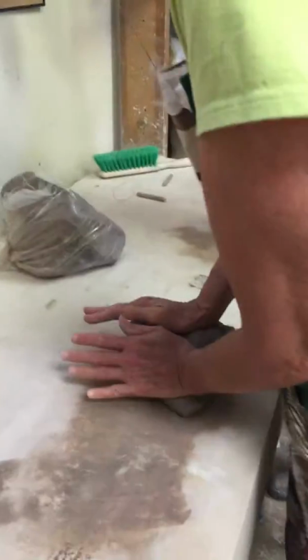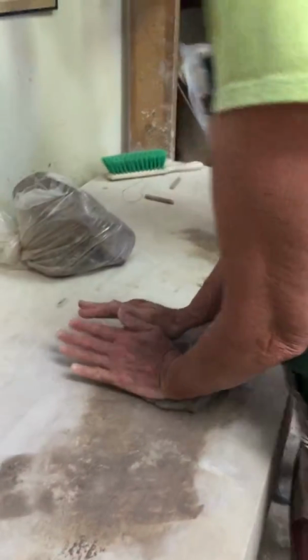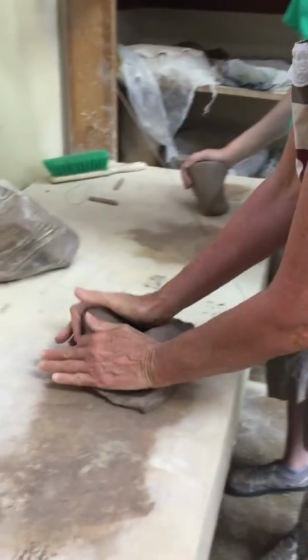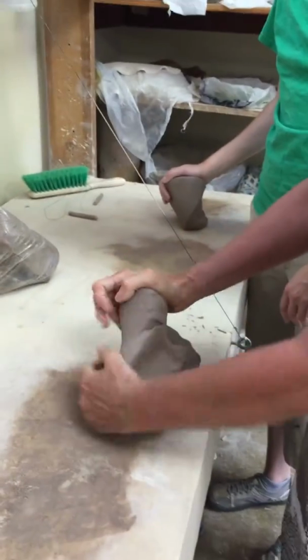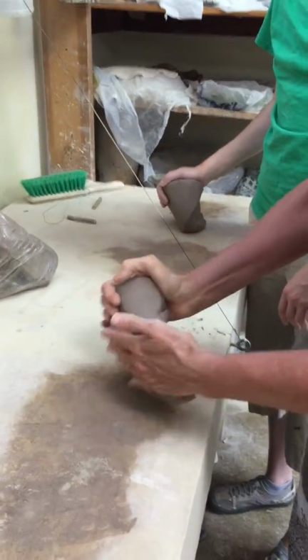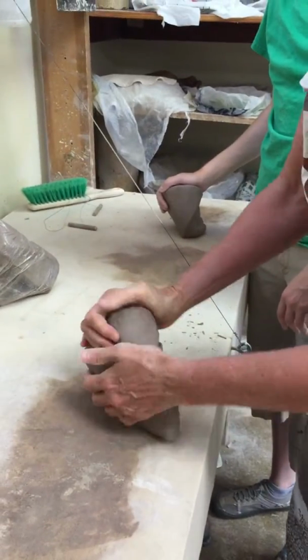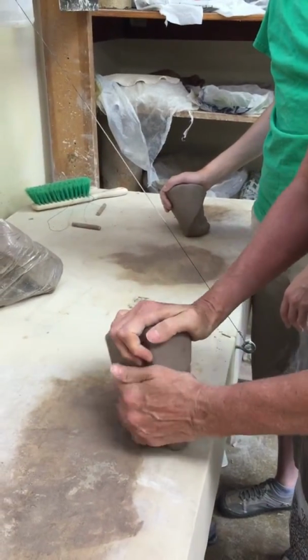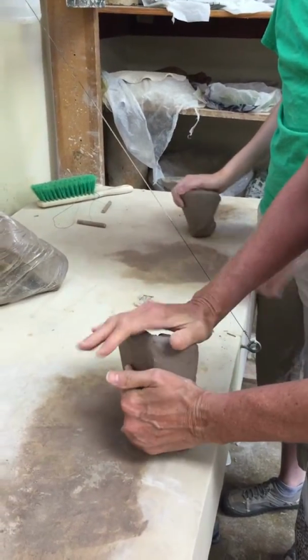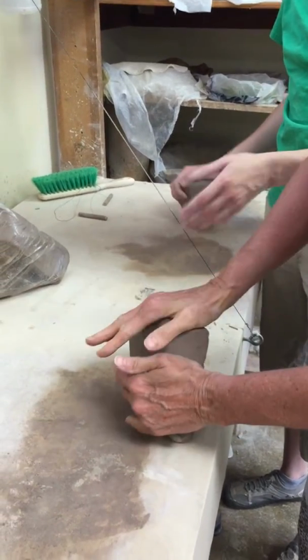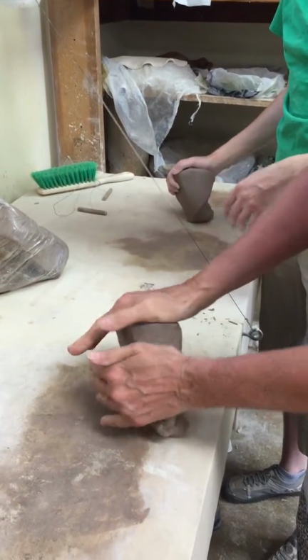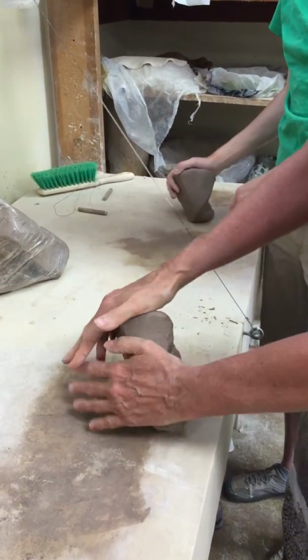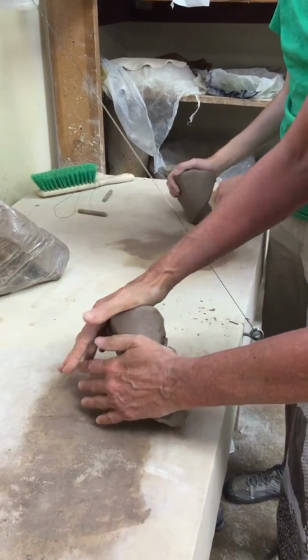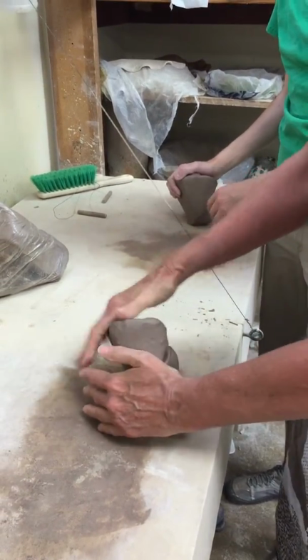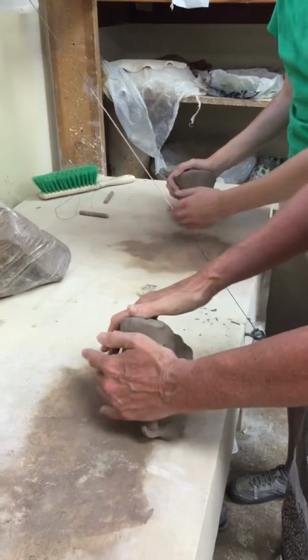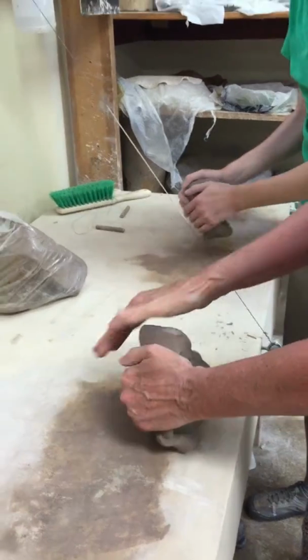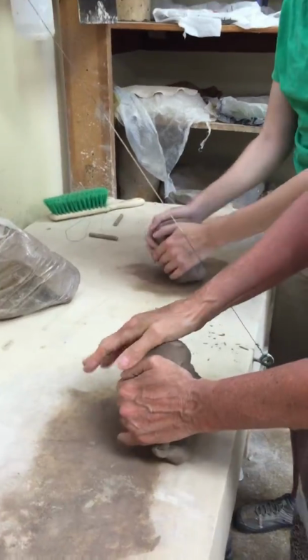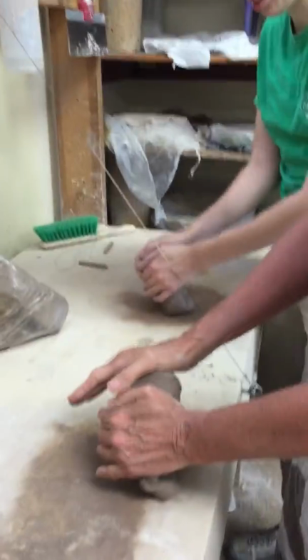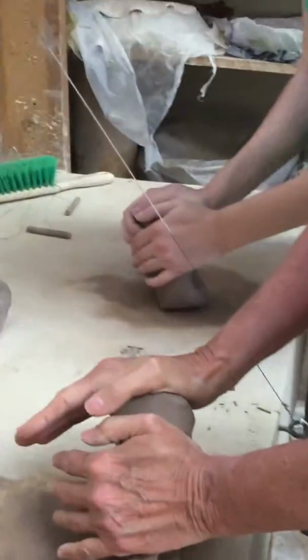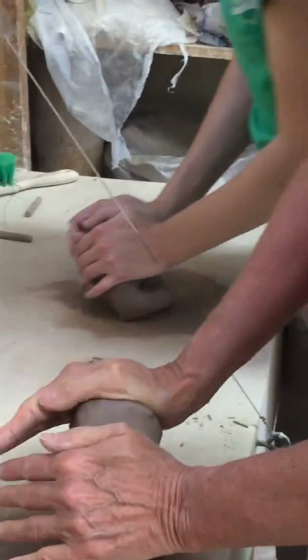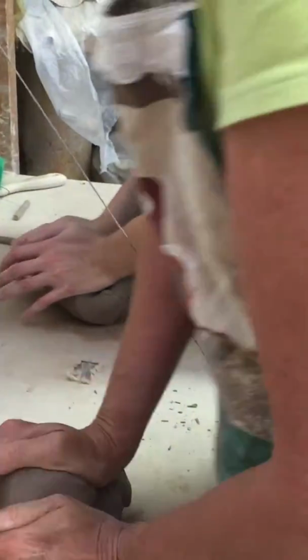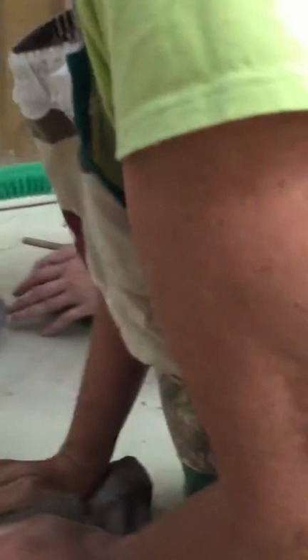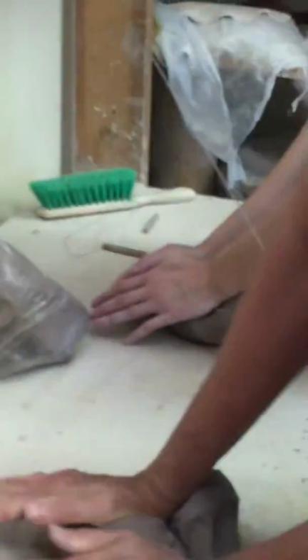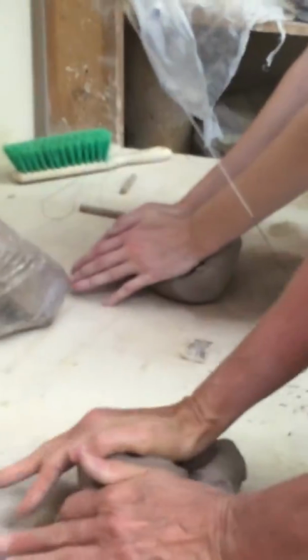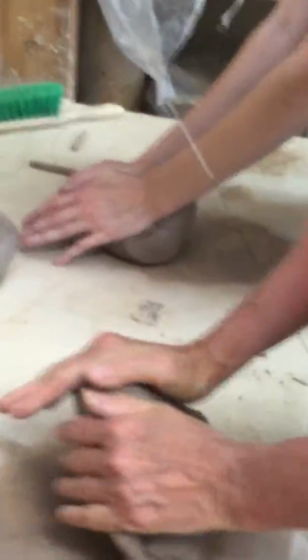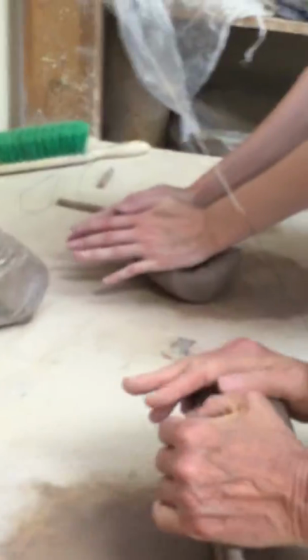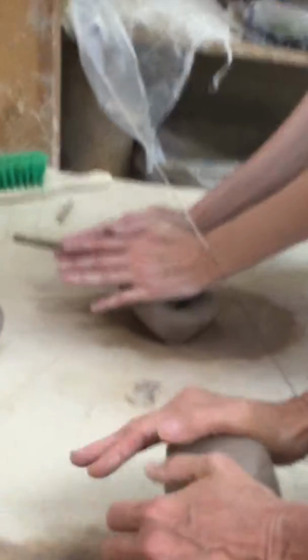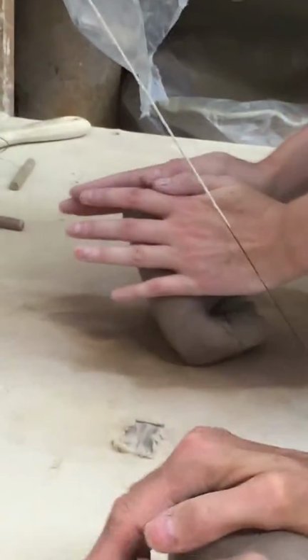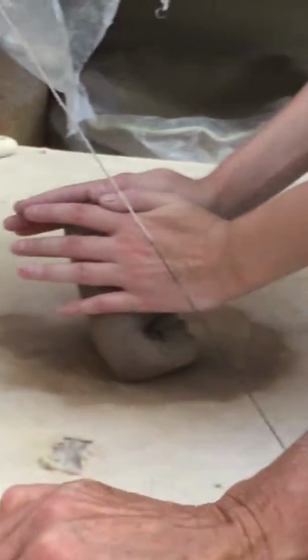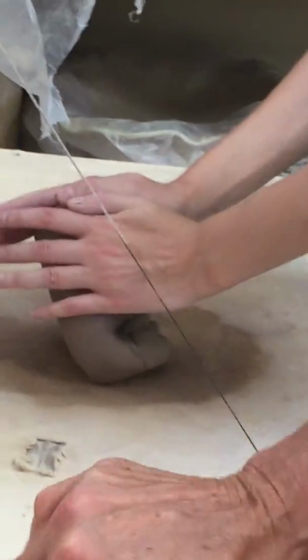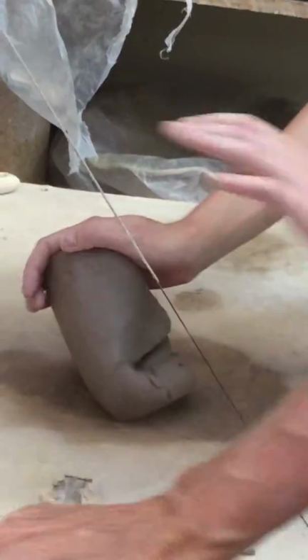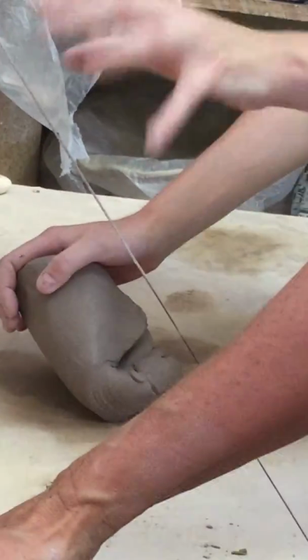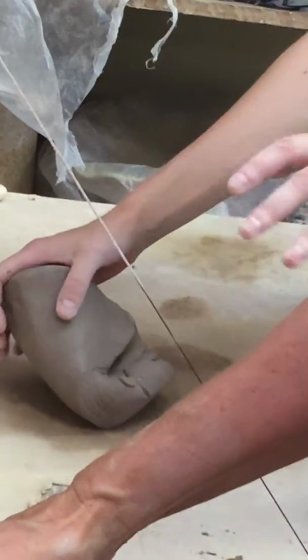Both hands push down, pull up towards yourself. Your left hand is sort of doing a little bit more work than it needs to be done. So let's start again — we're going to push down, both hands still in the same place here, bring it up. You're doing way more.